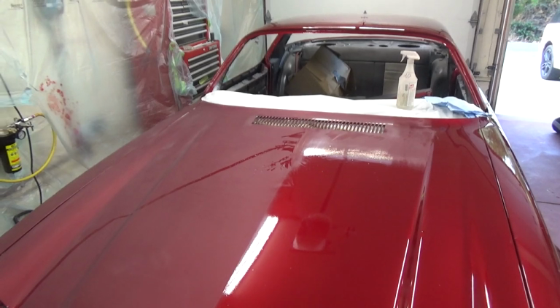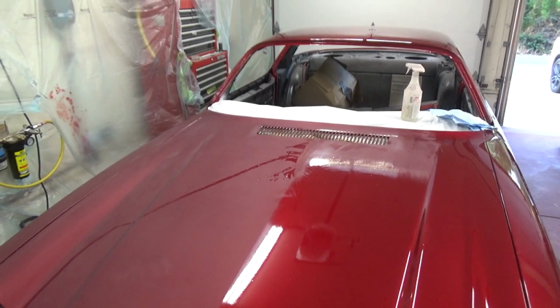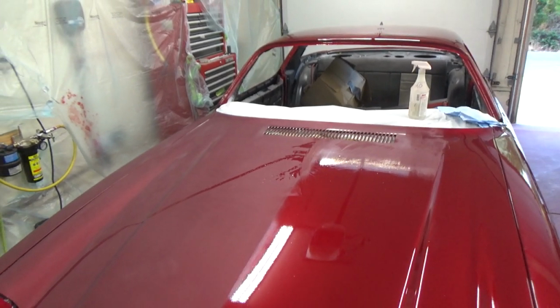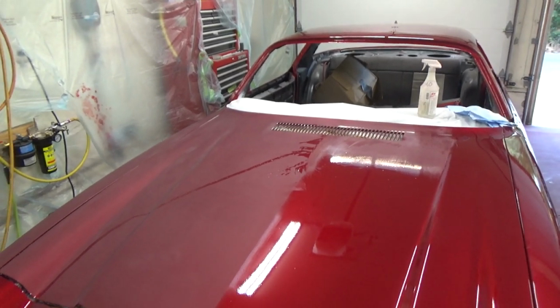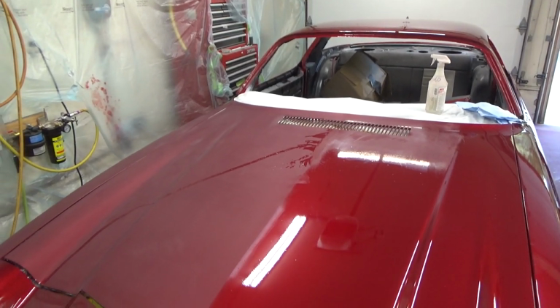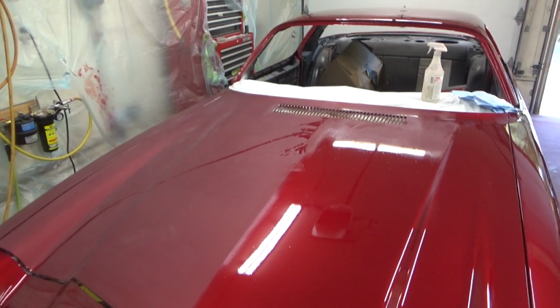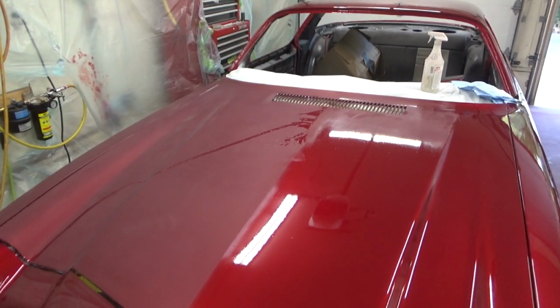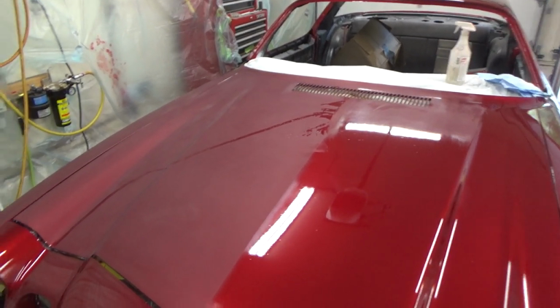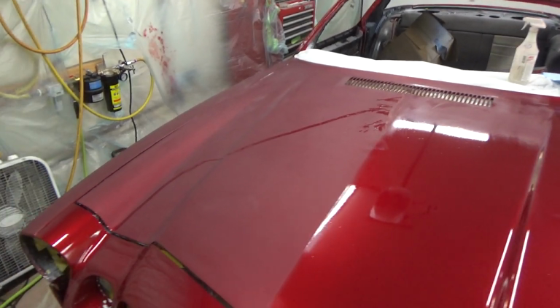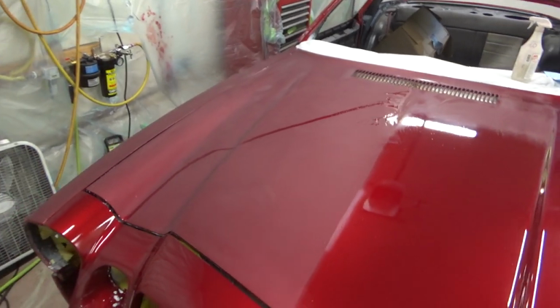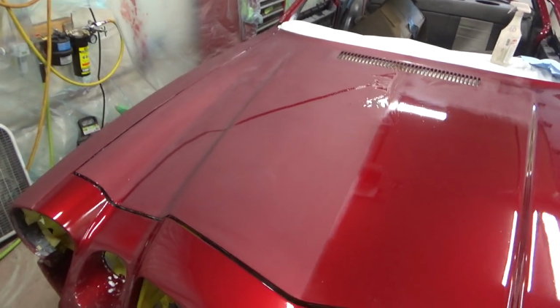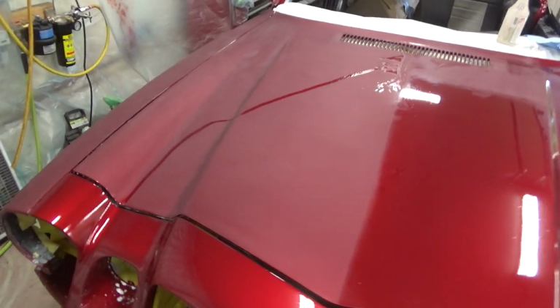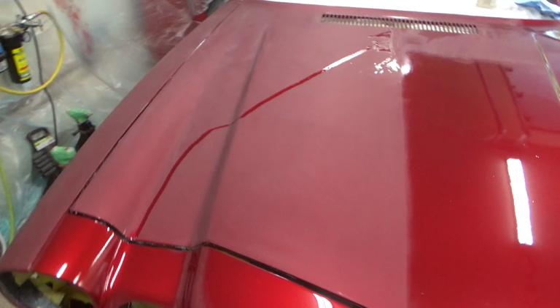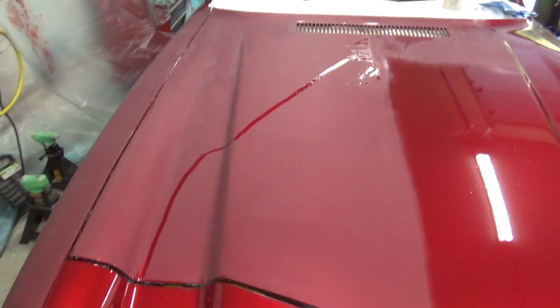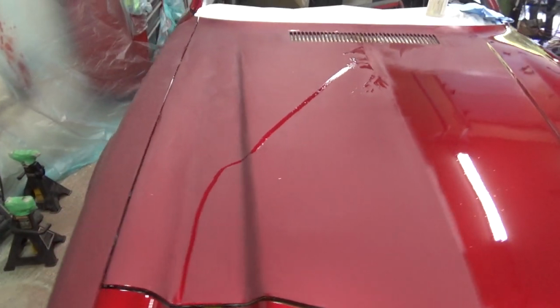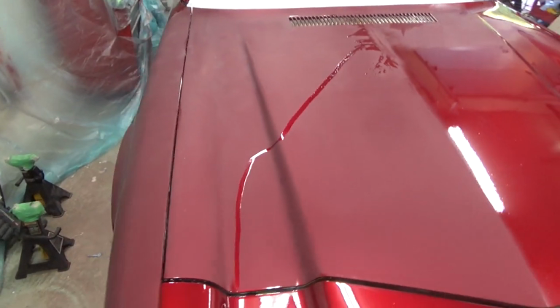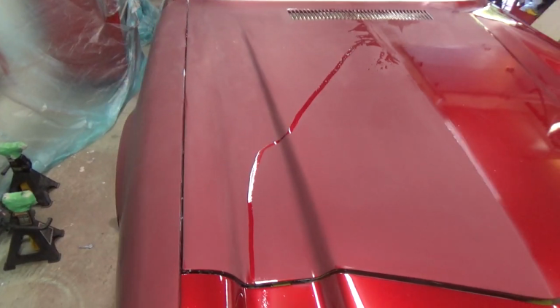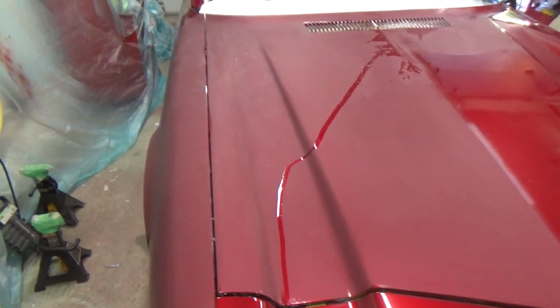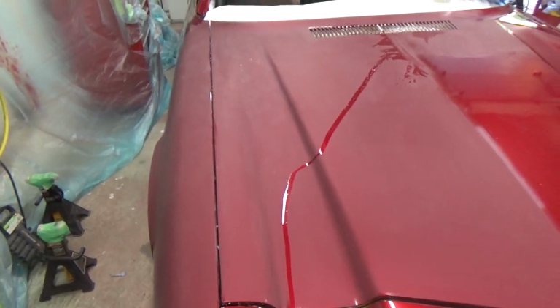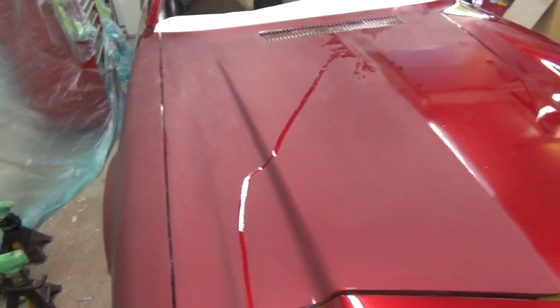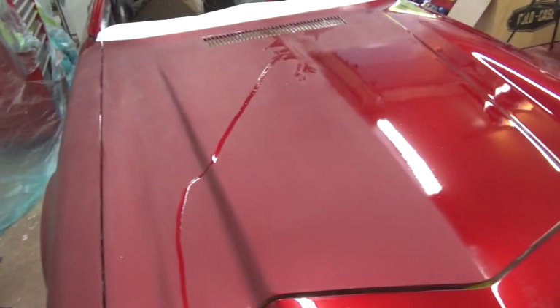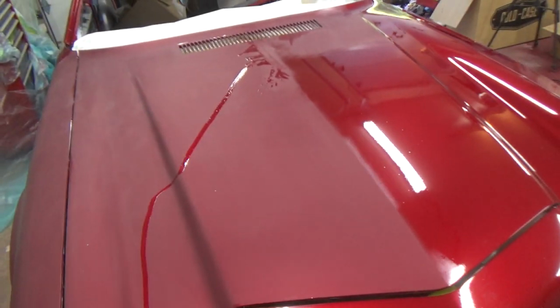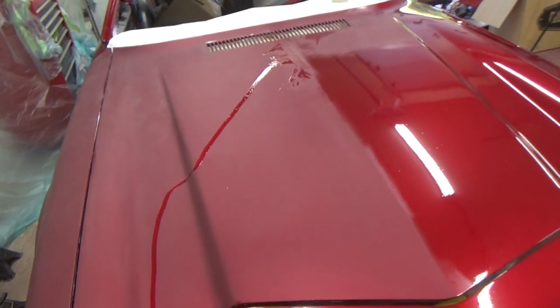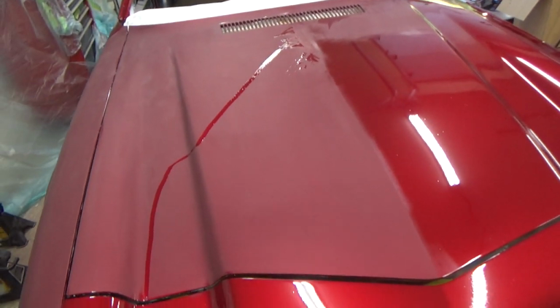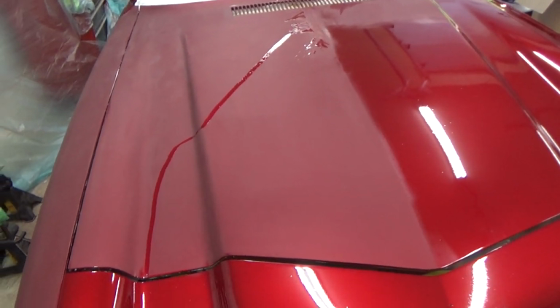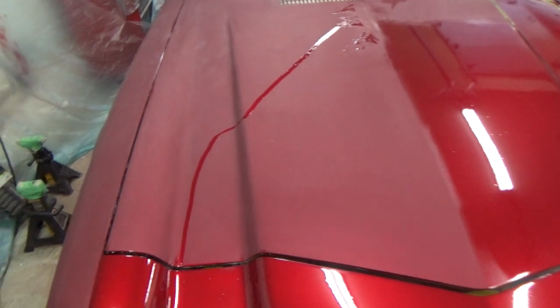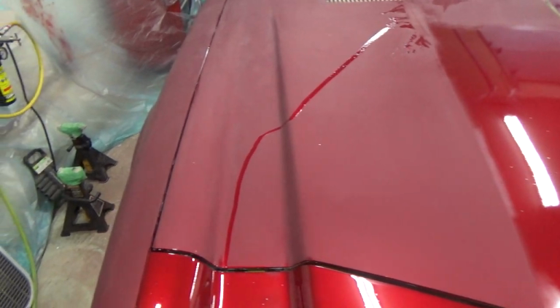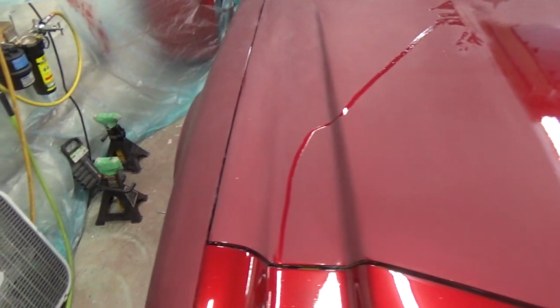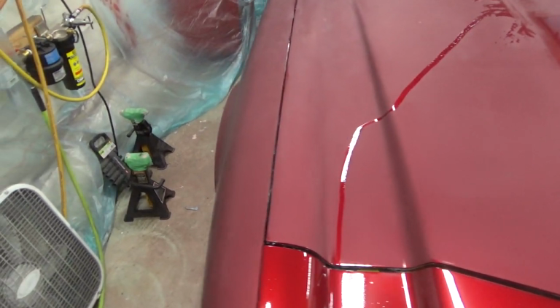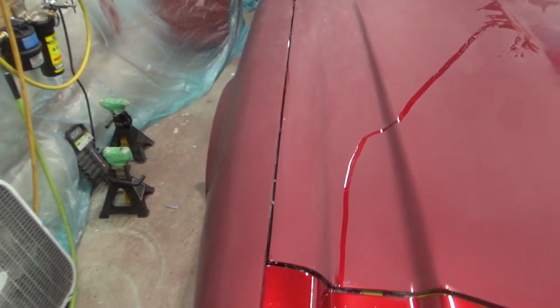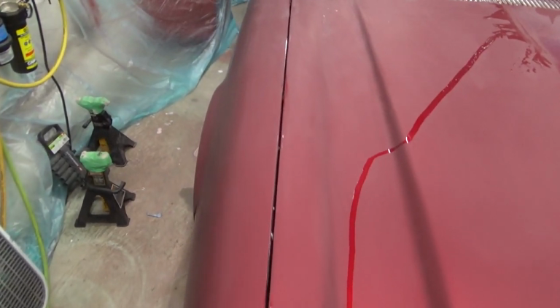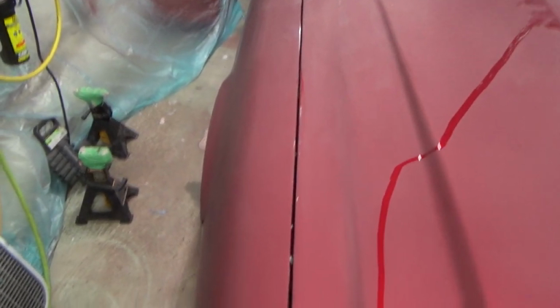Hey everybody, it's AsaCuric and we are in the garage wet sanding, getting this thing ready for blending and painting this weekend.